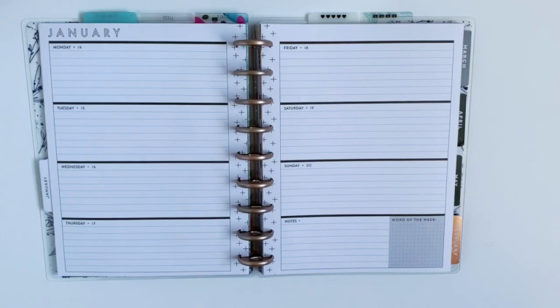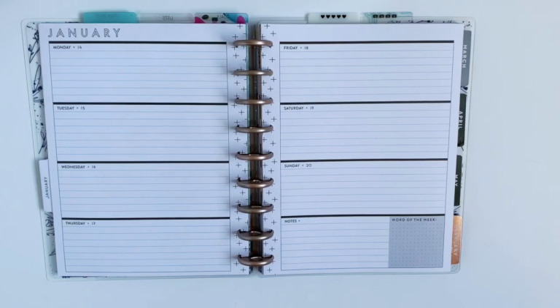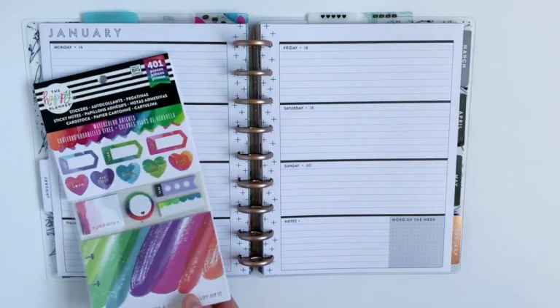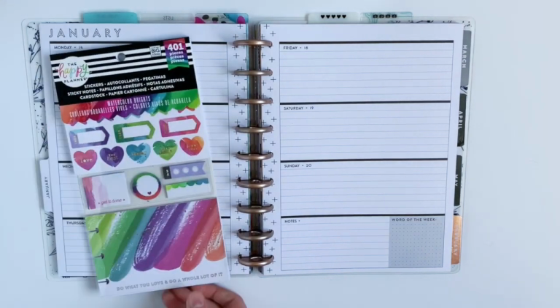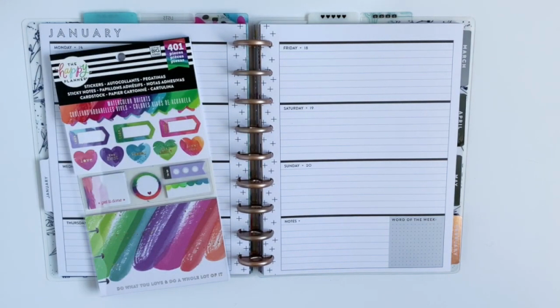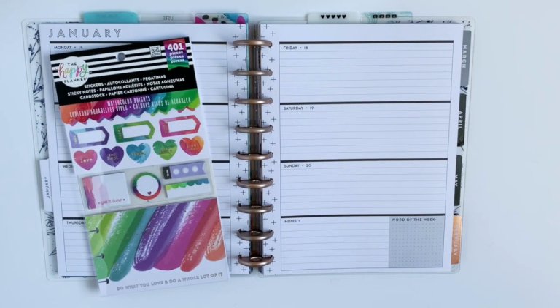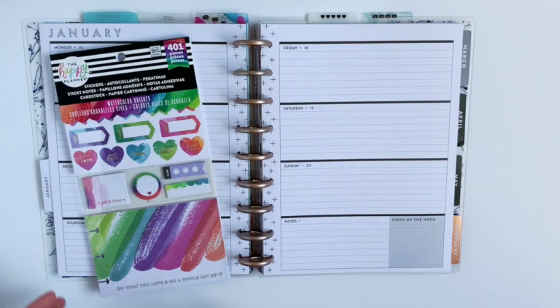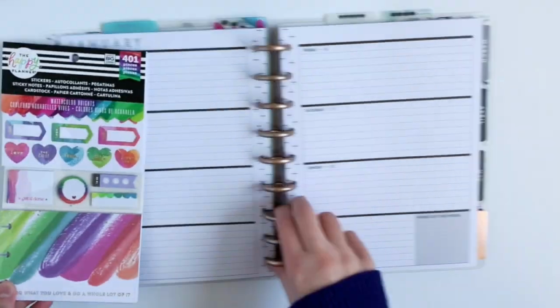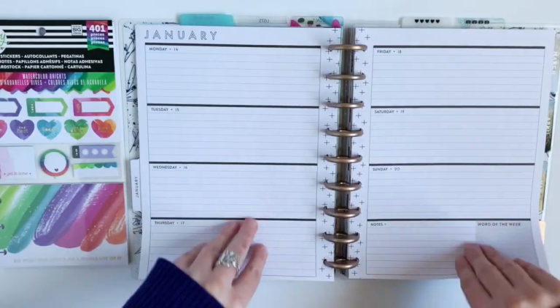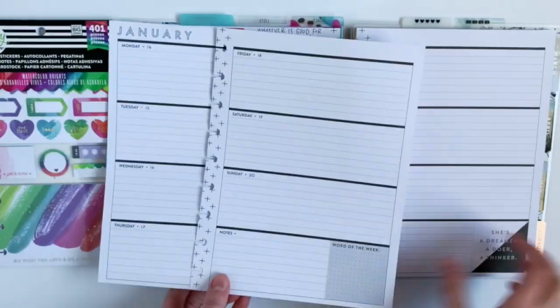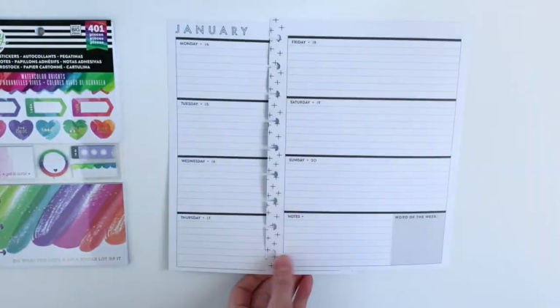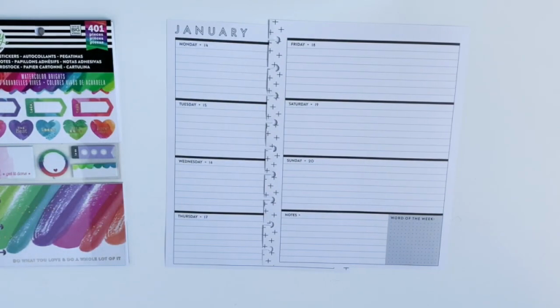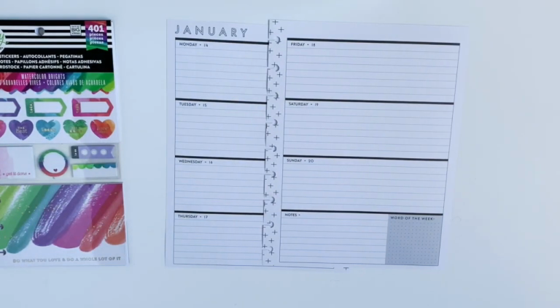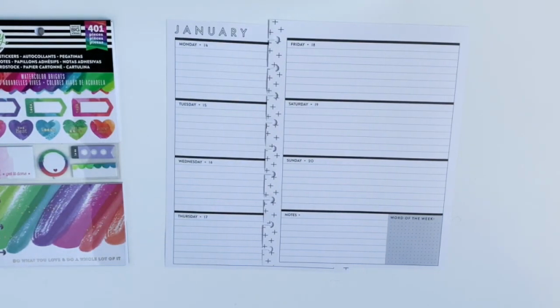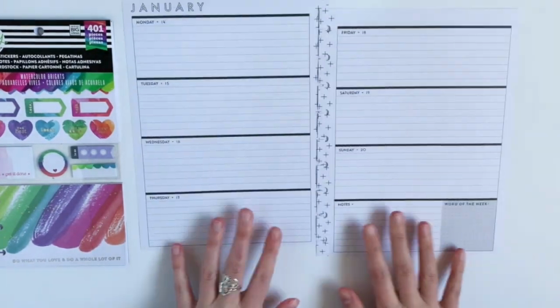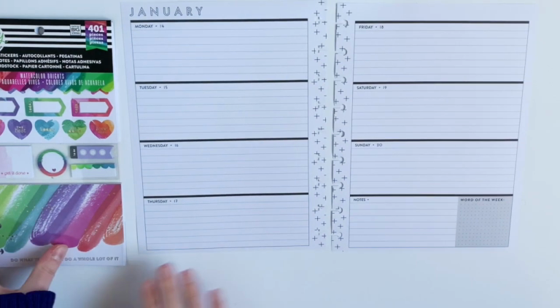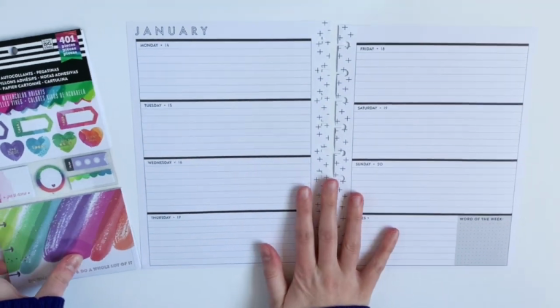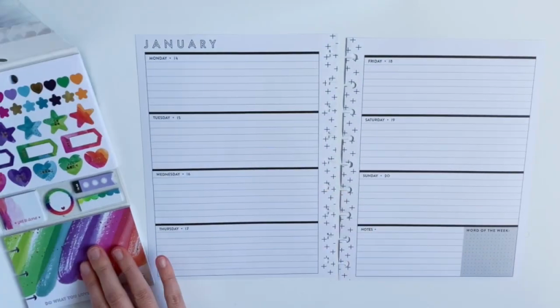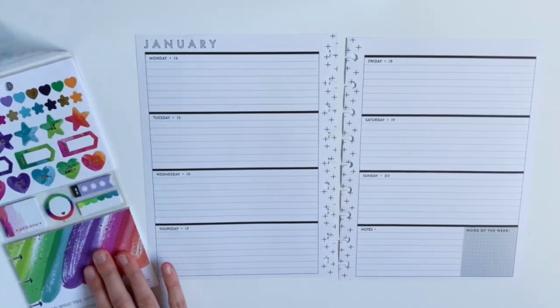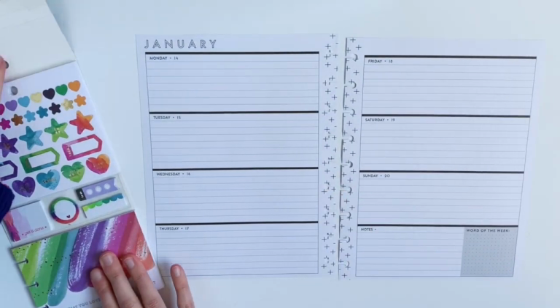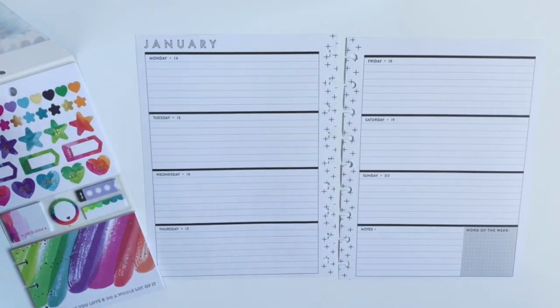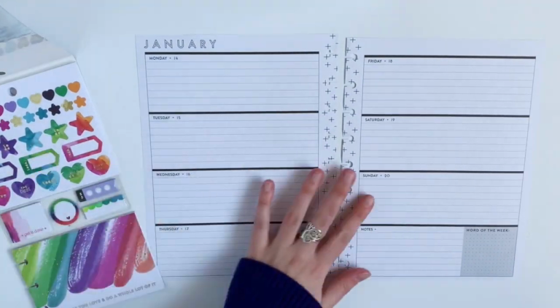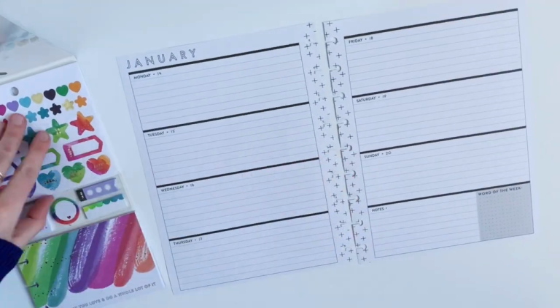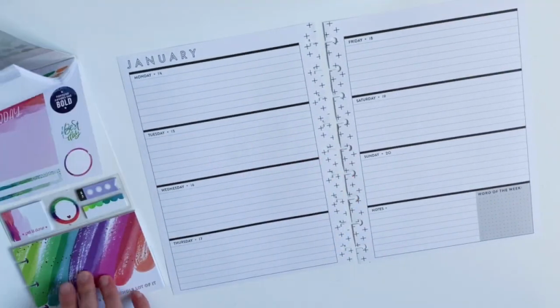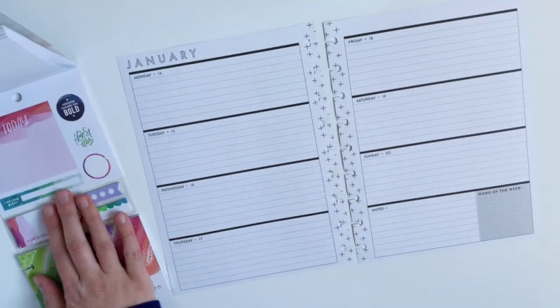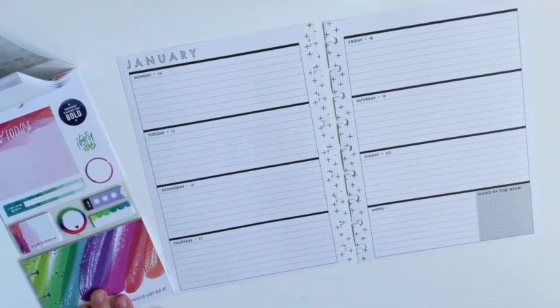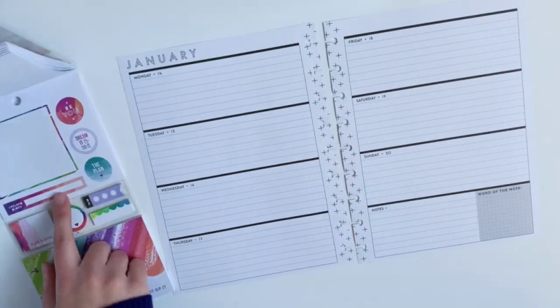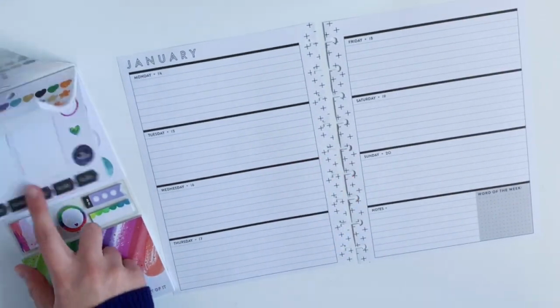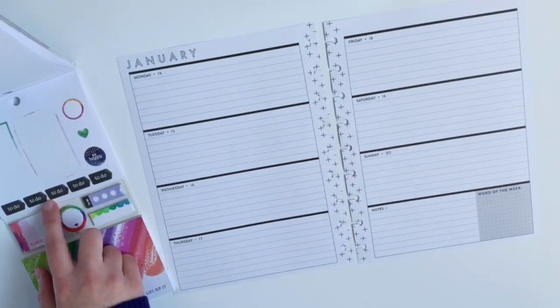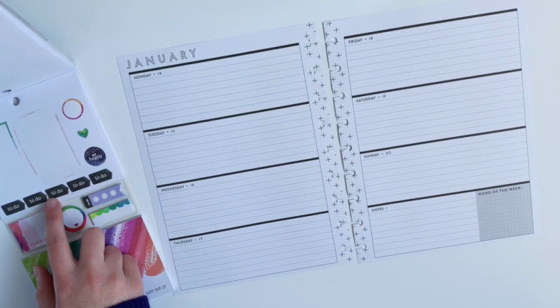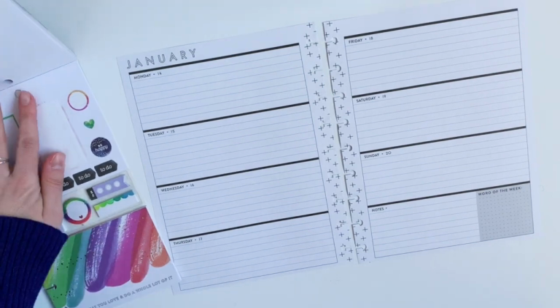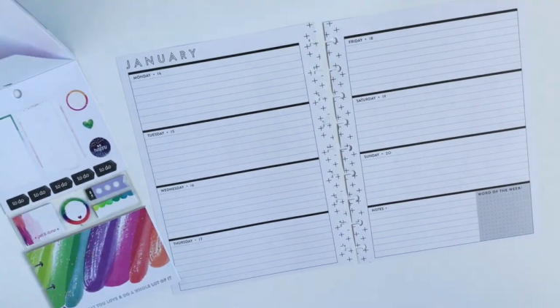Hi guys, welcome back to my channel. I am going to try to stick to just this coordinated pack for this week's layout. I really want some bright fun colors so I thought this one would be perfect.